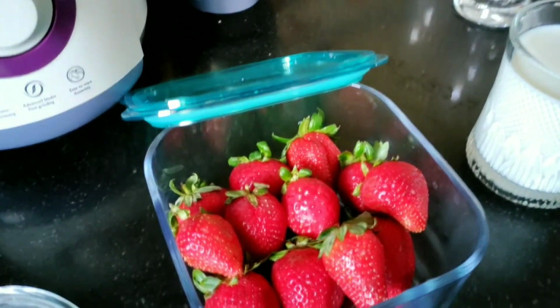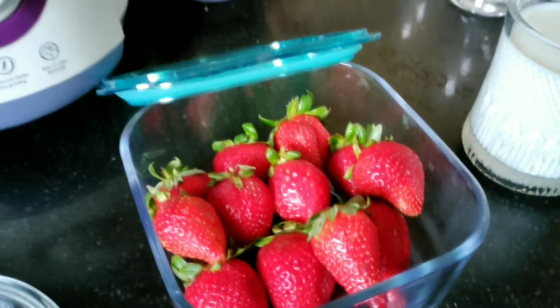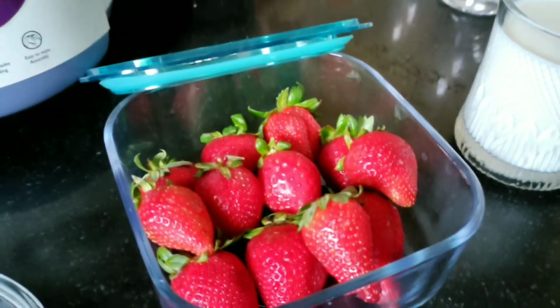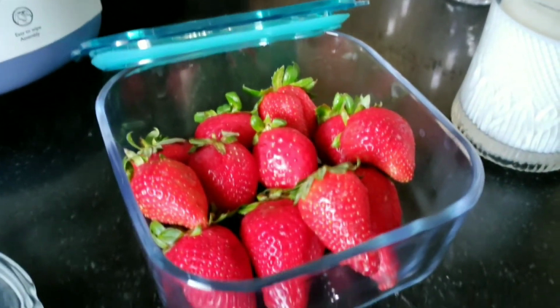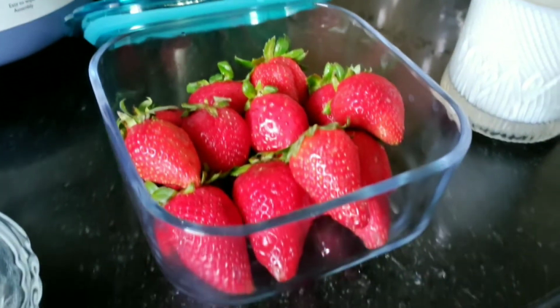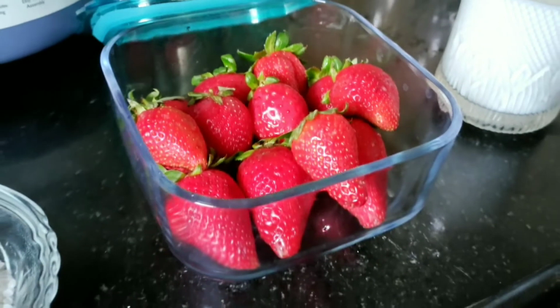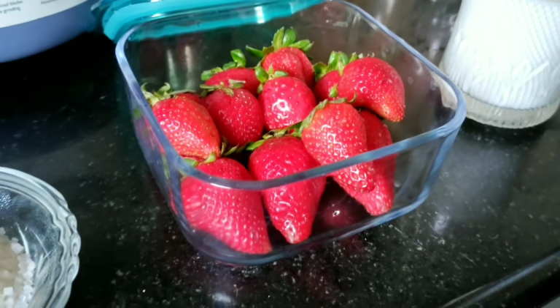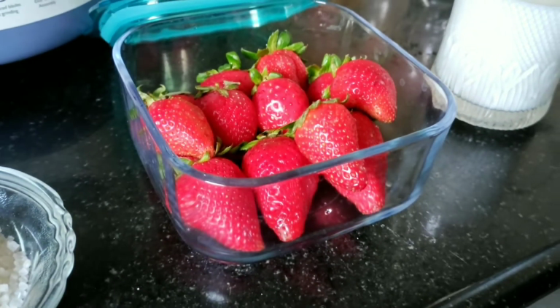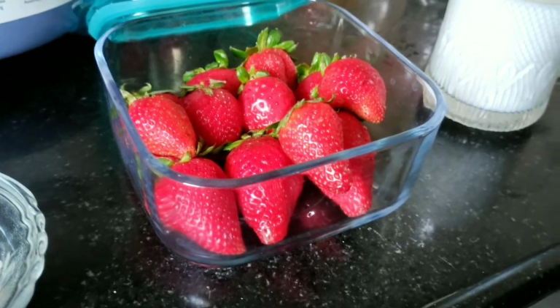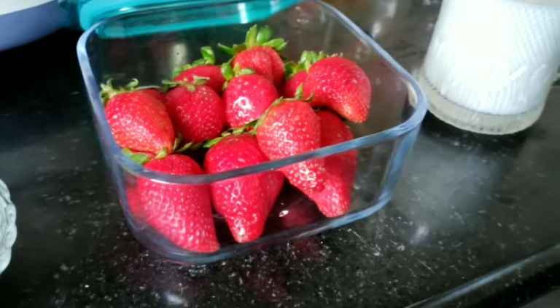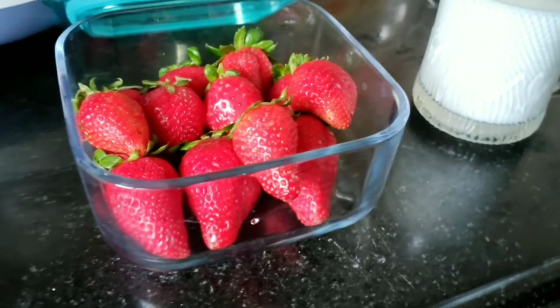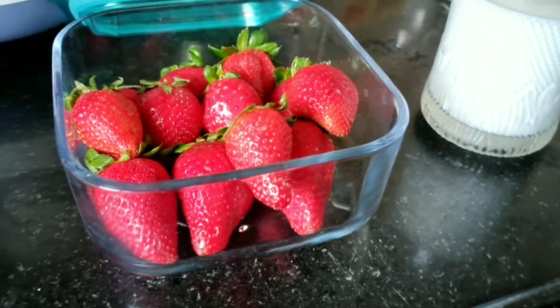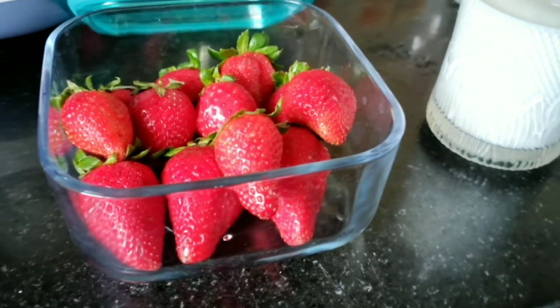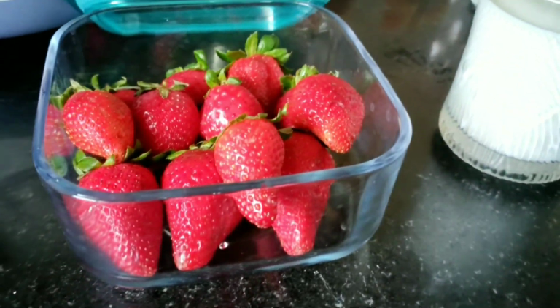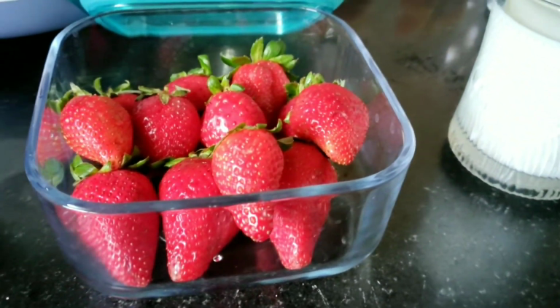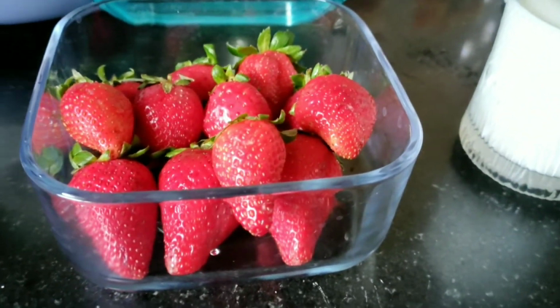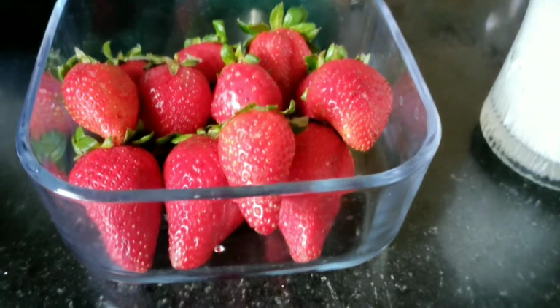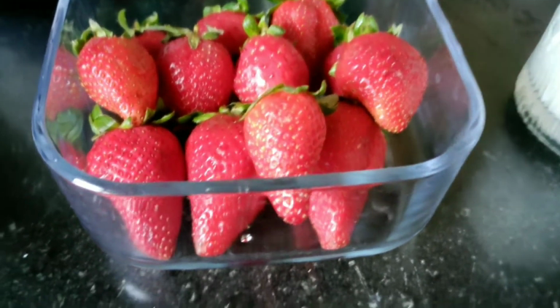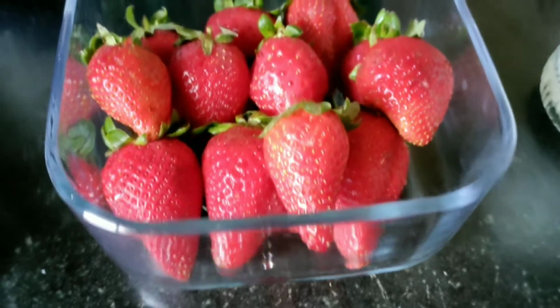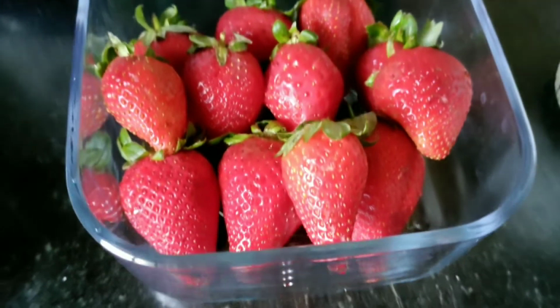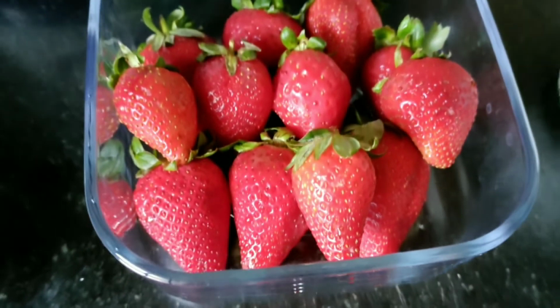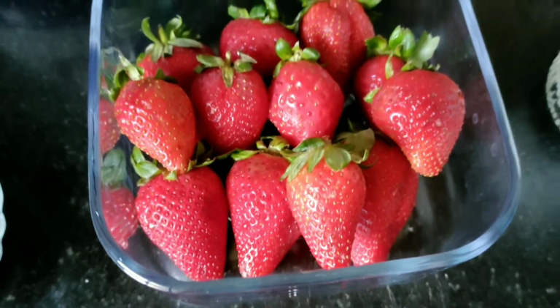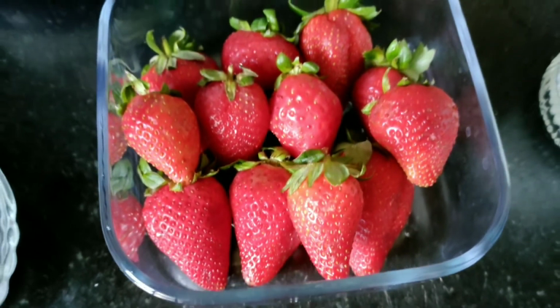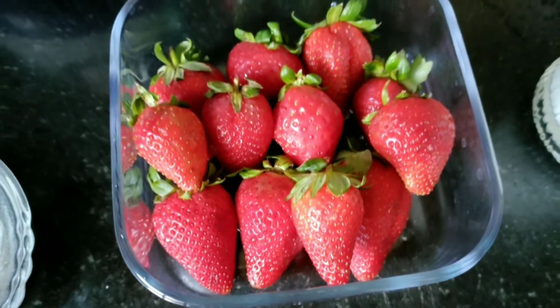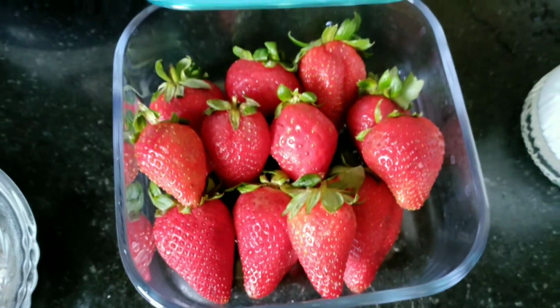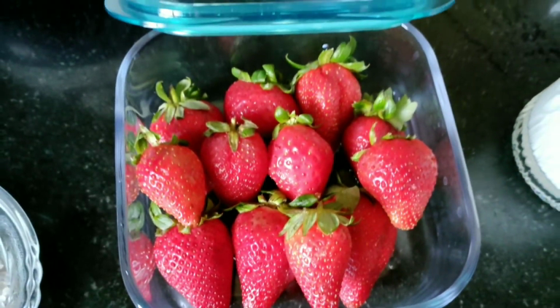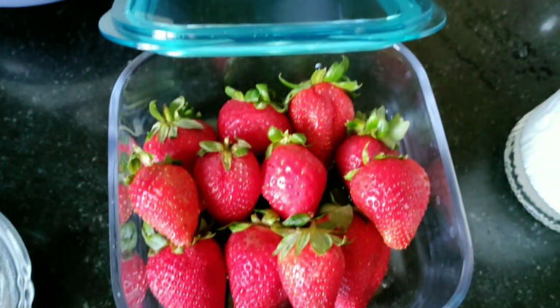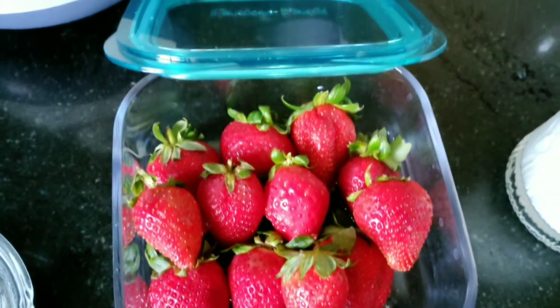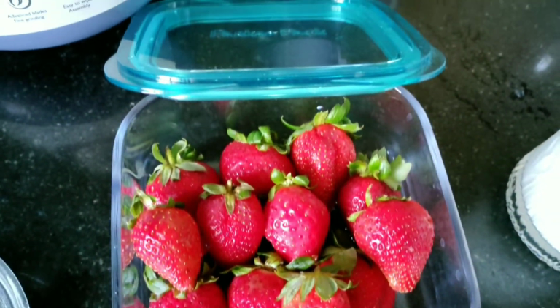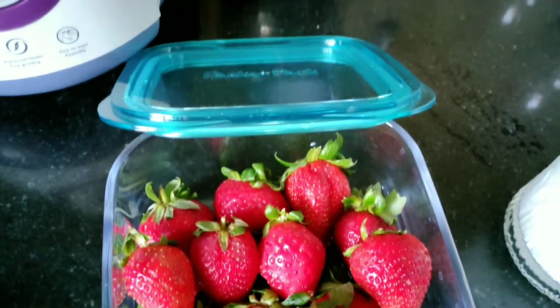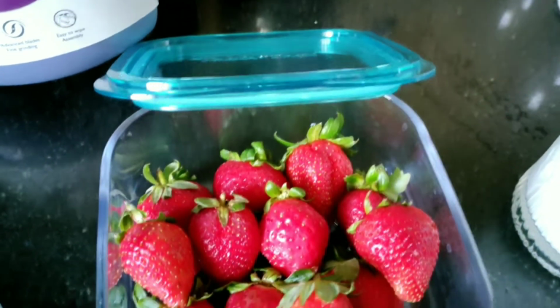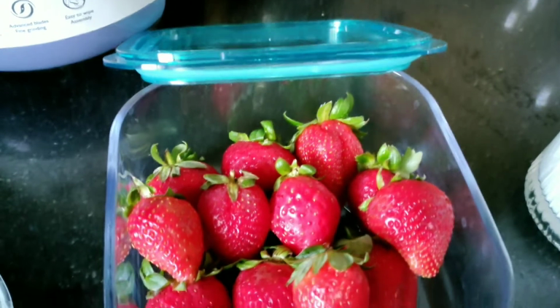For that you require a pack full of strawberries. I have ordered this from Swiggy Instant Mart, but you can also get them easily available at a grocery store near you.